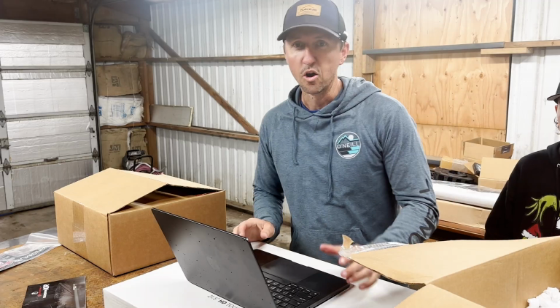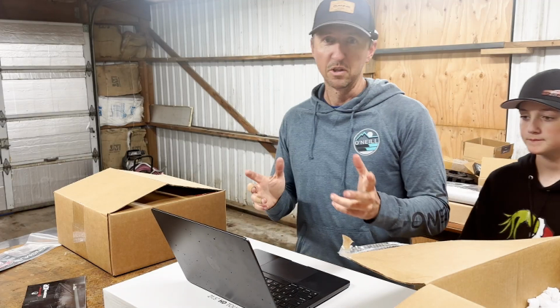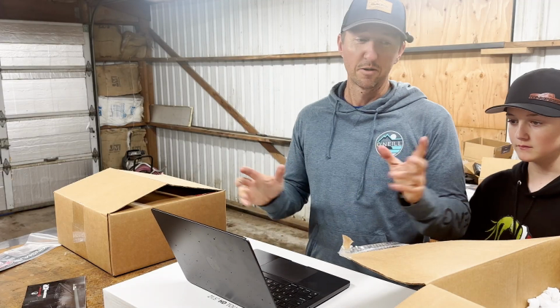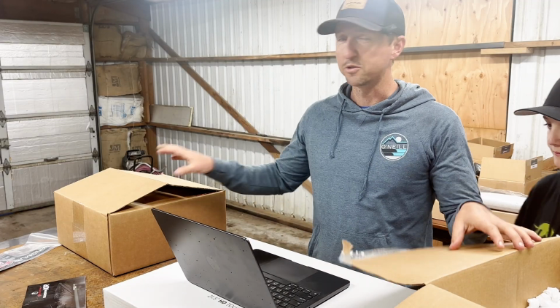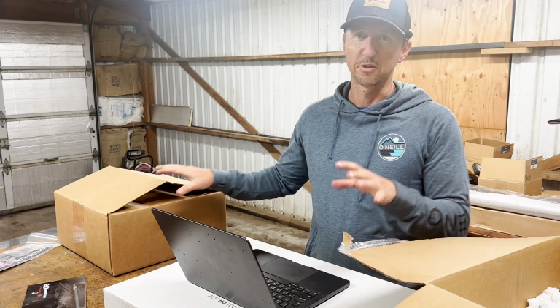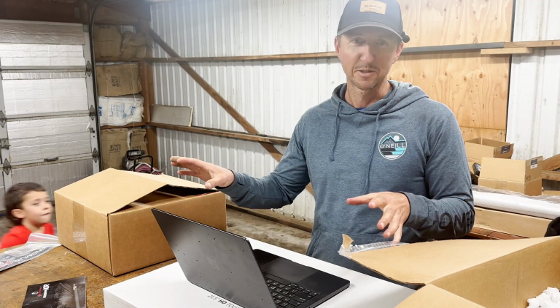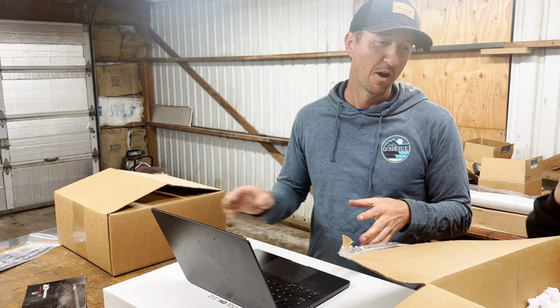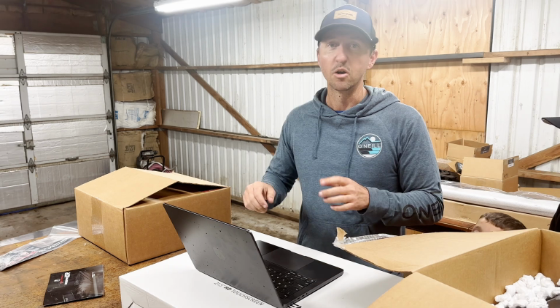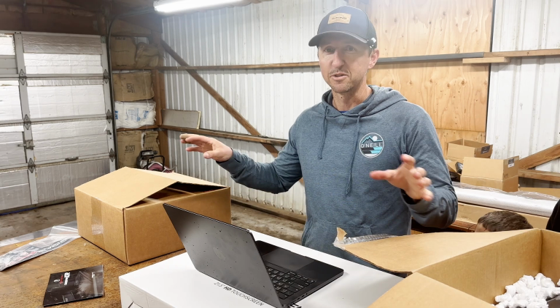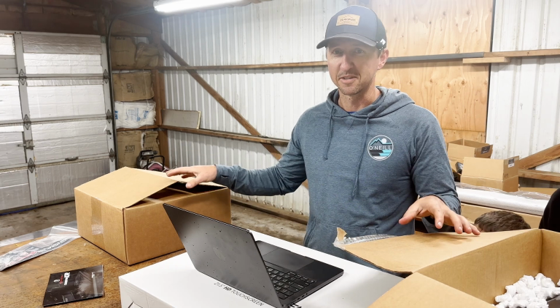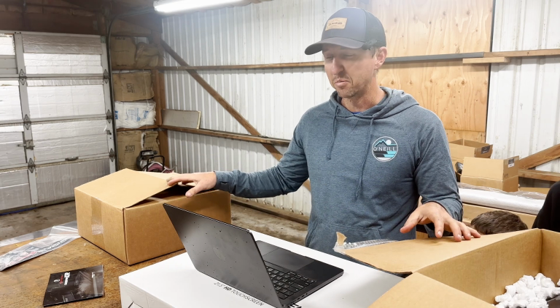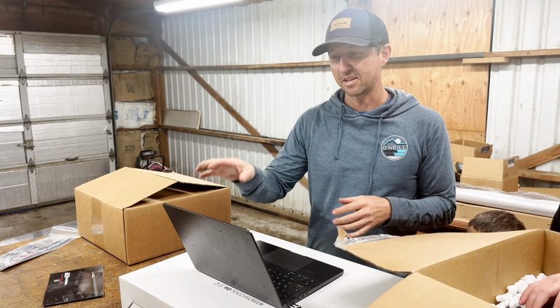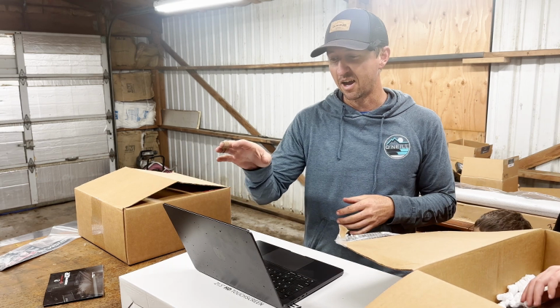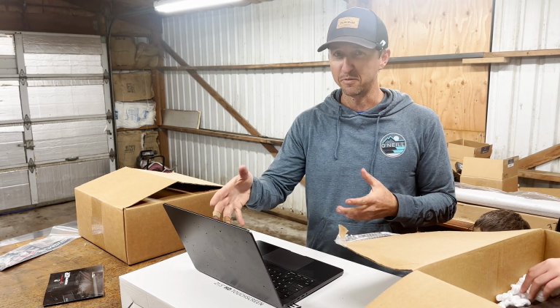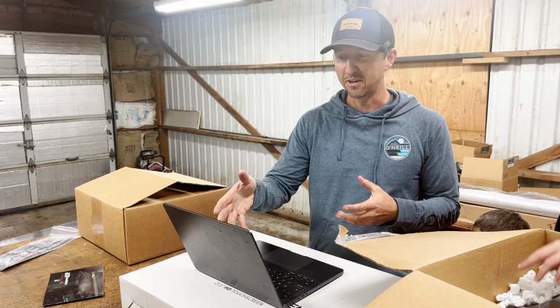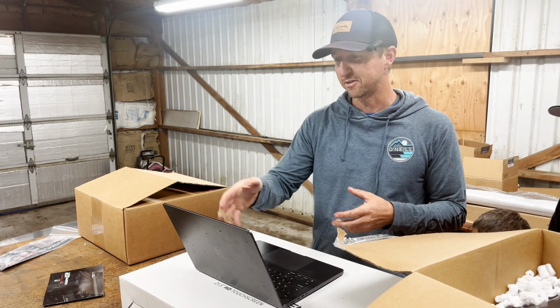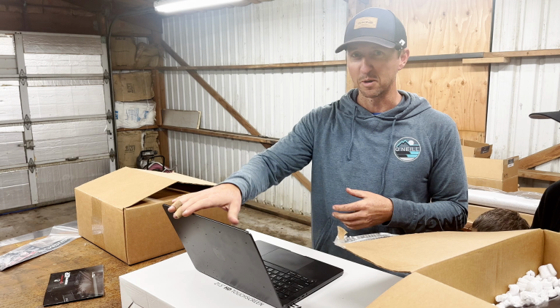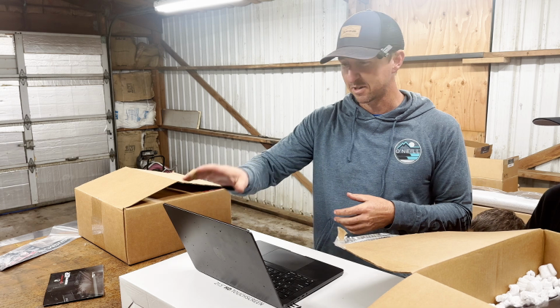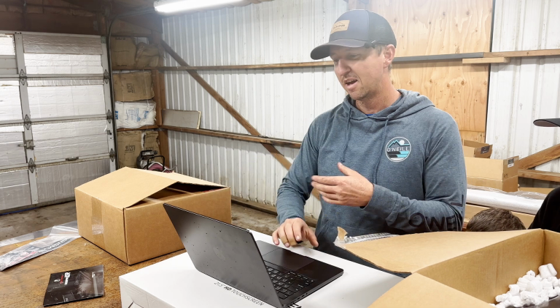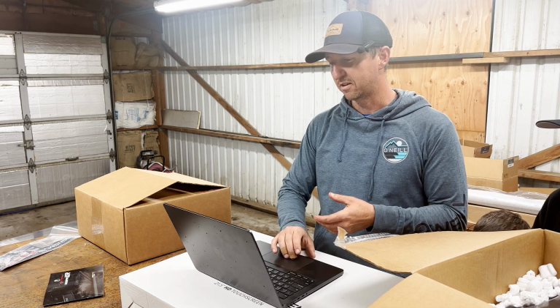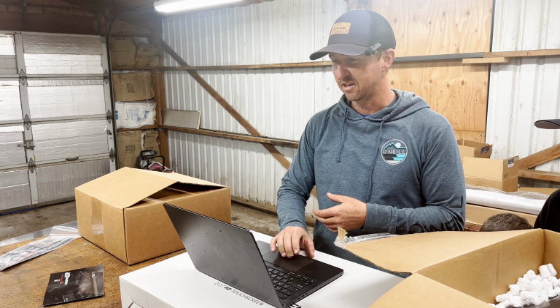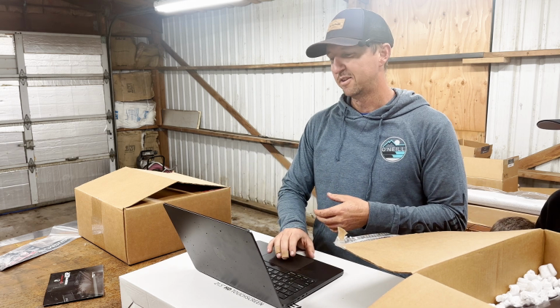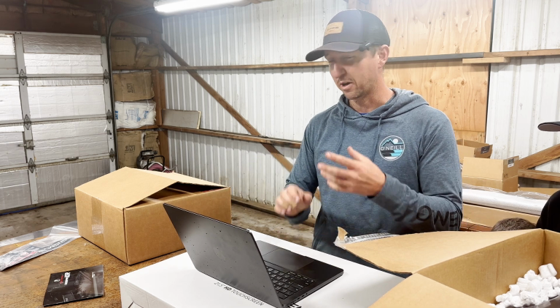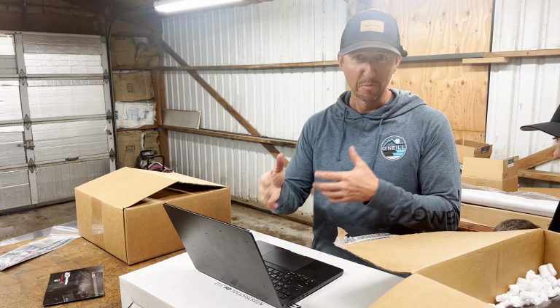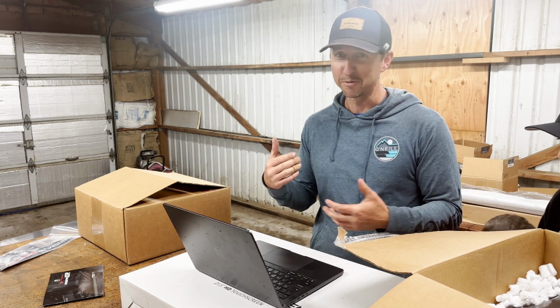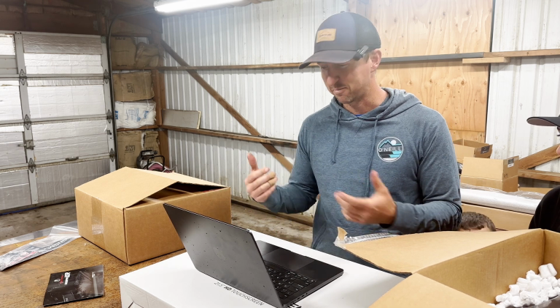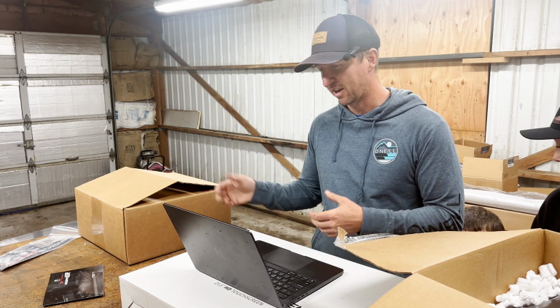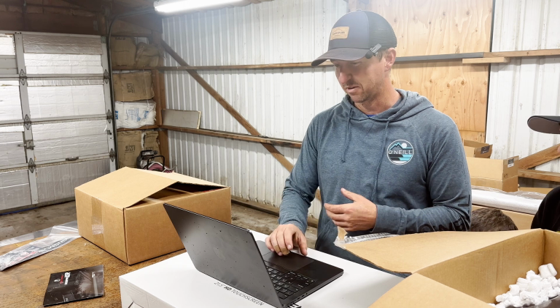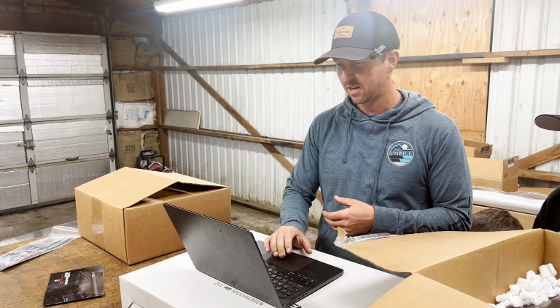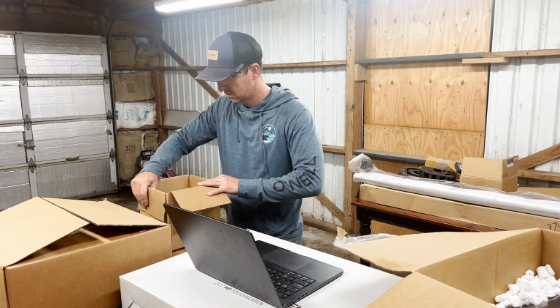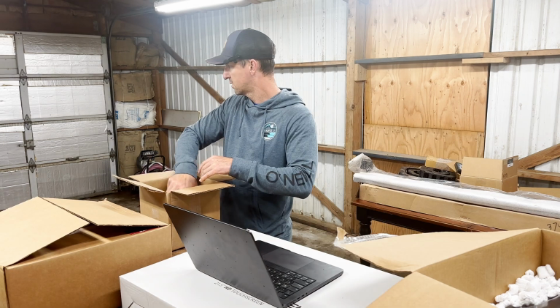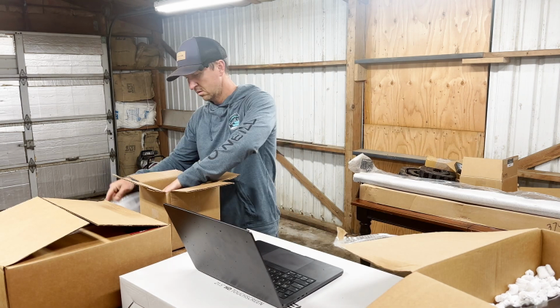We looked around for instructions in all the boxes for a while — they don't provide instructions in the boxes. I believe you have to find it online, so I had to go get my laptop and found it online. We're gonna have to go back and forth to the laptop and assembly, but let's get started.